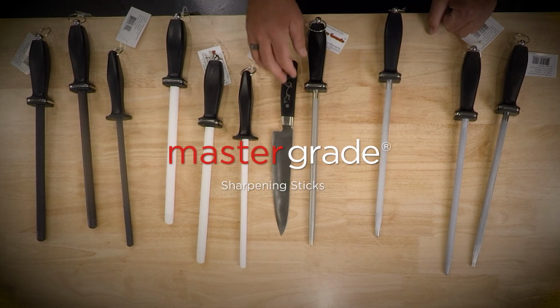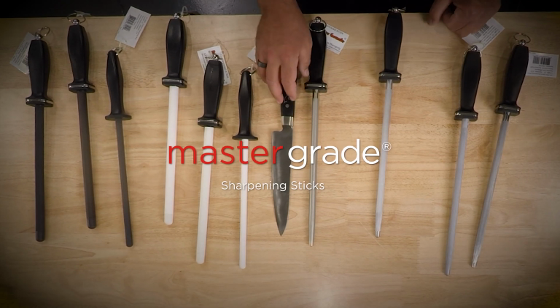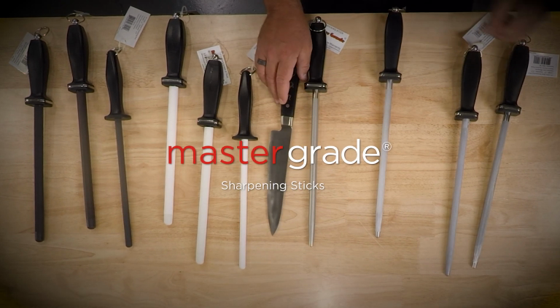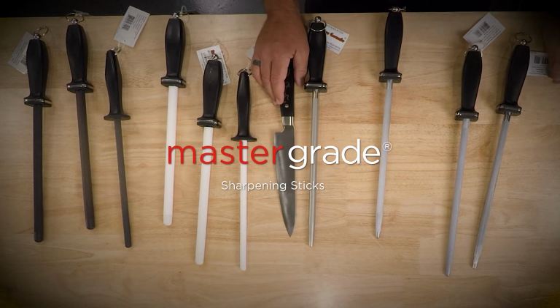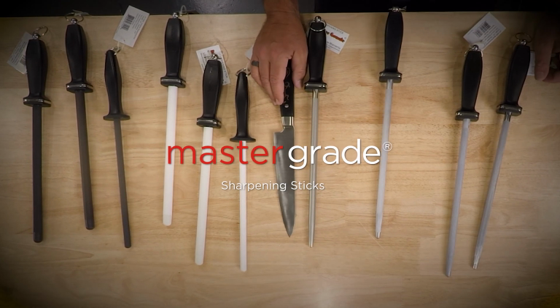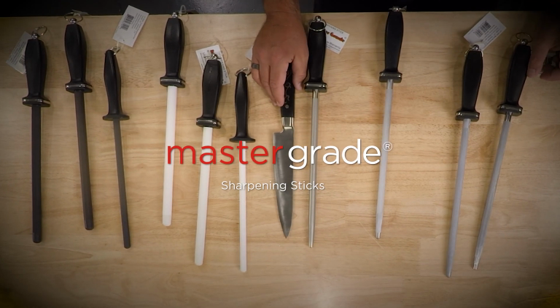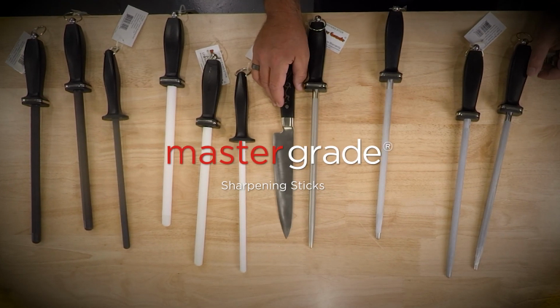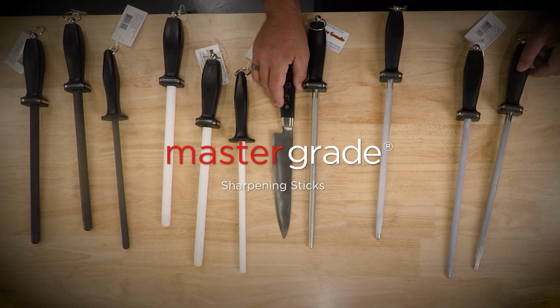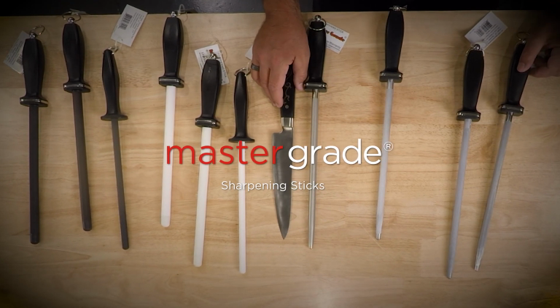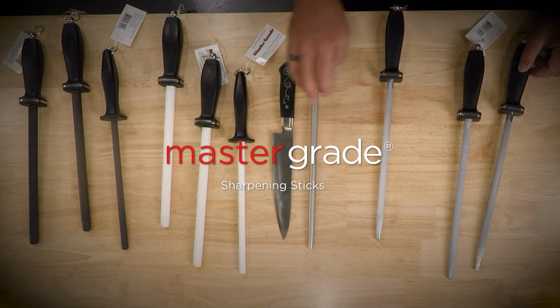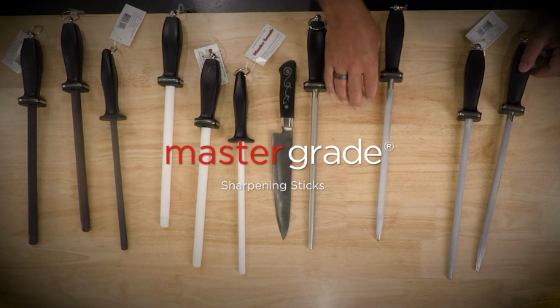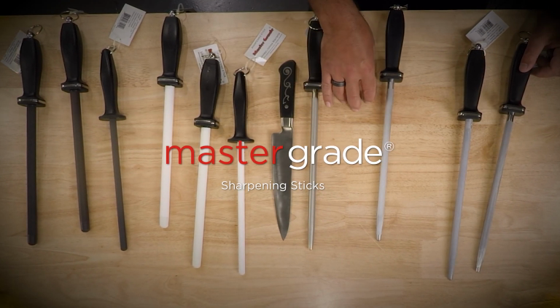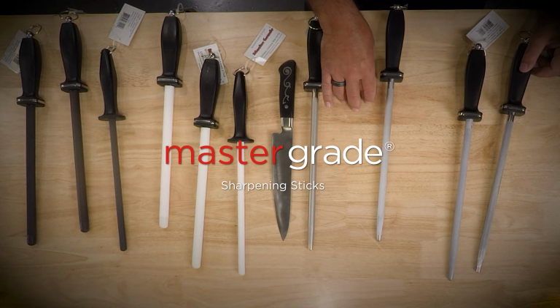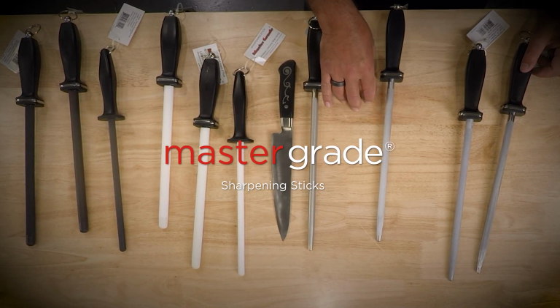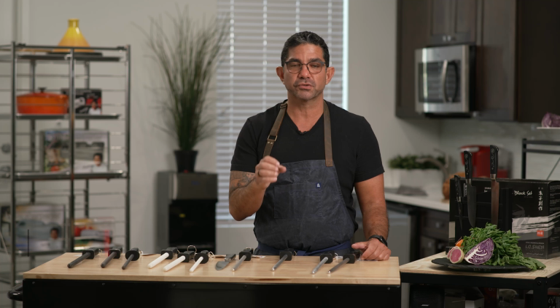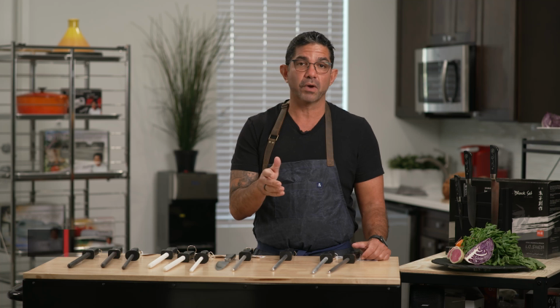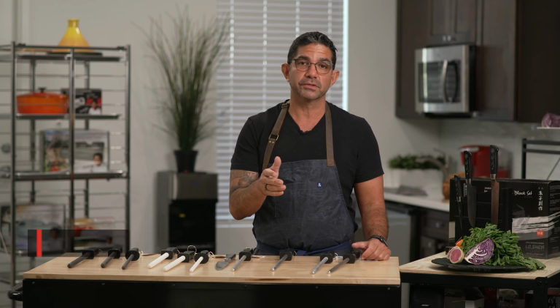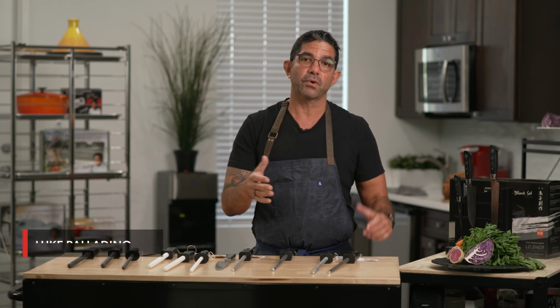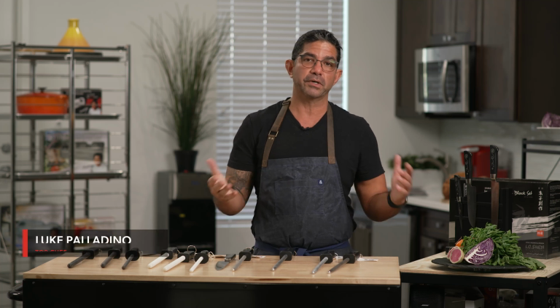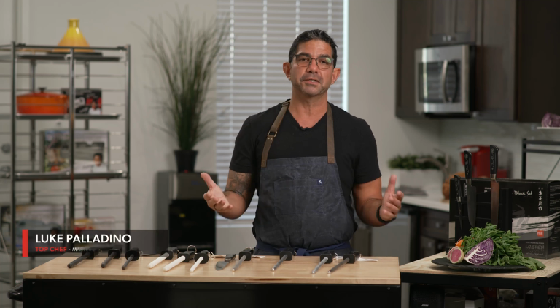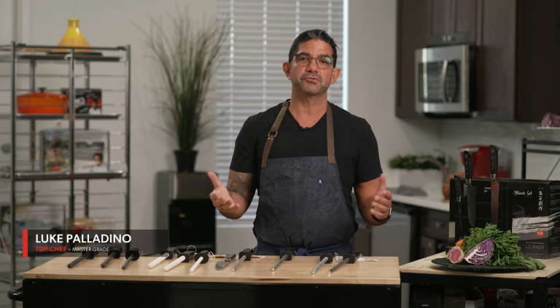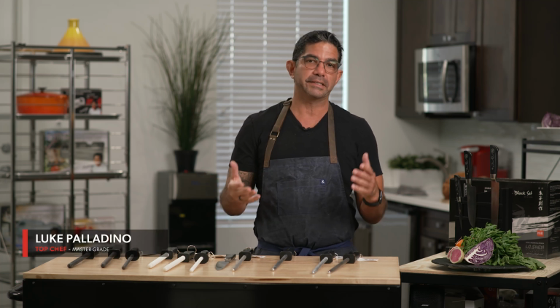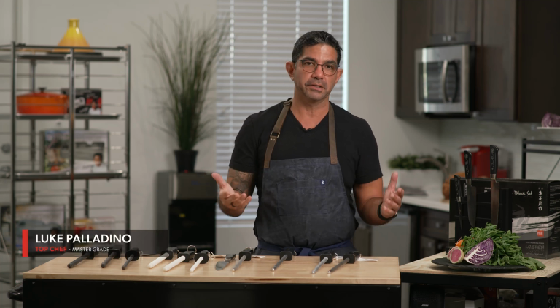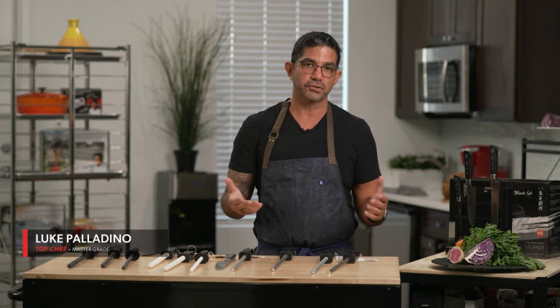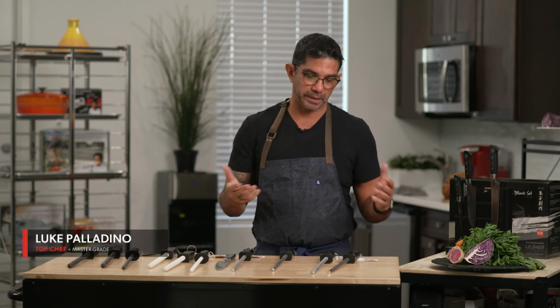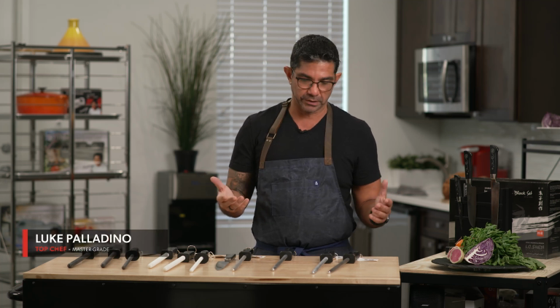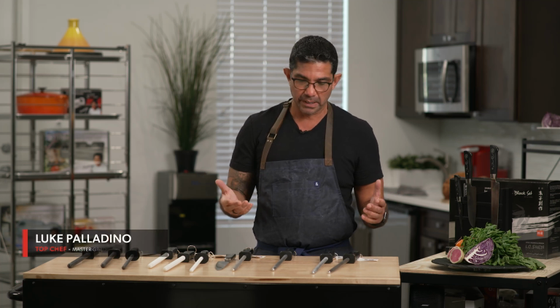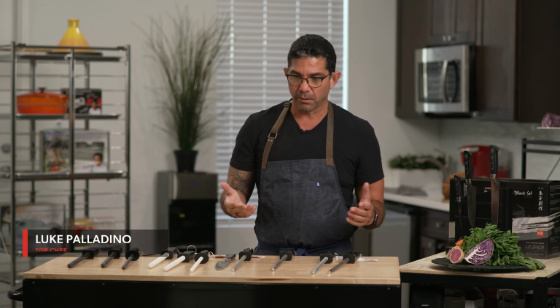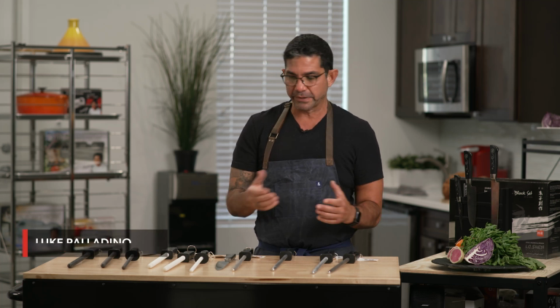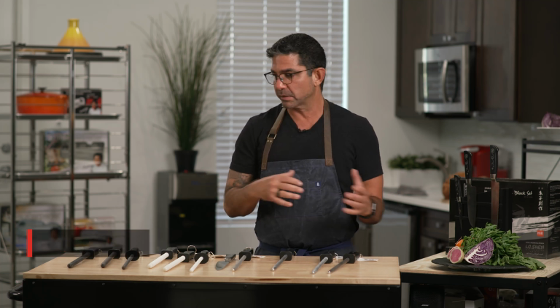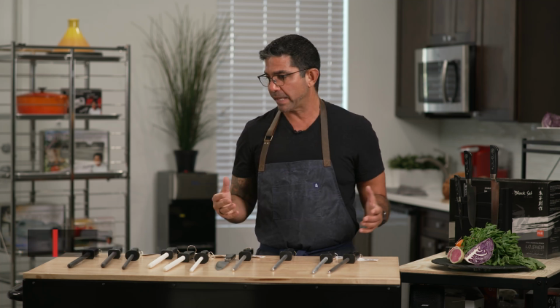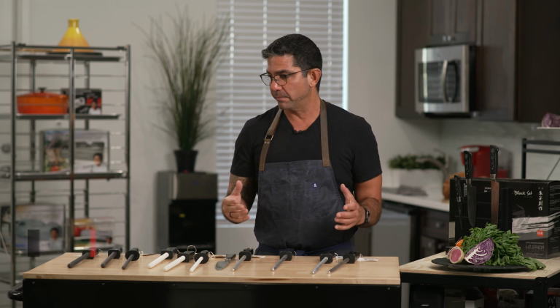Master Grade makes an amazing array of sharpening sticks, rods, or as we call in the industry, steels — sharpening steels. I want to tell you a little bit about them.